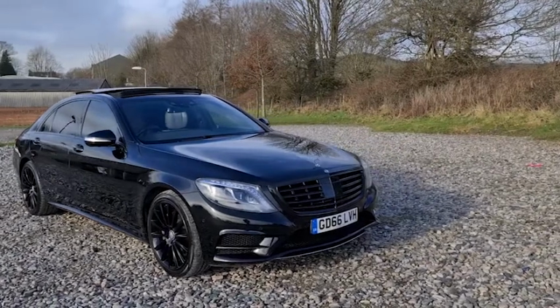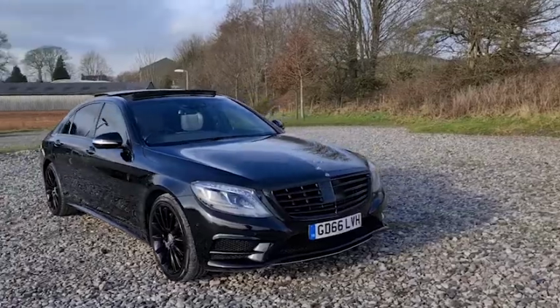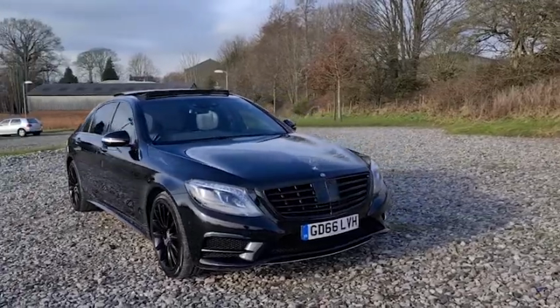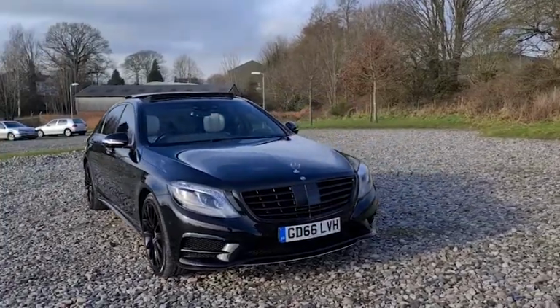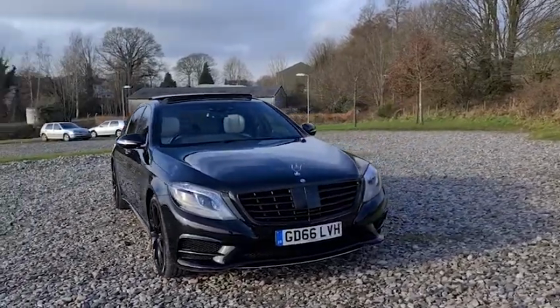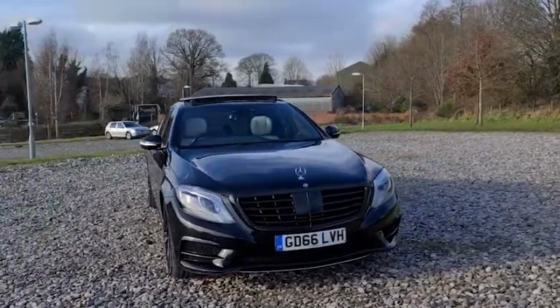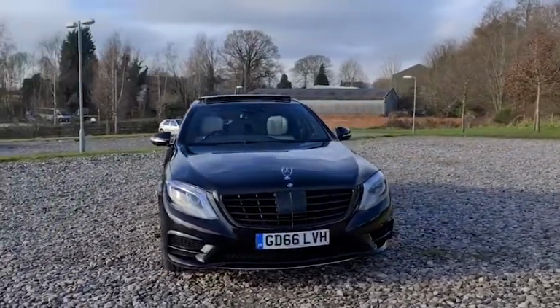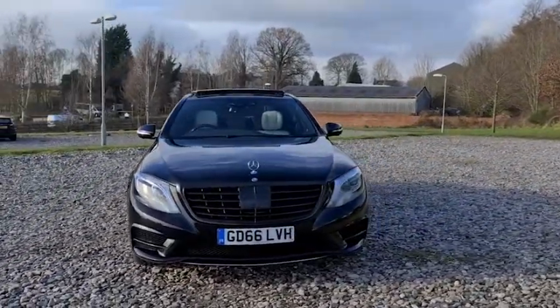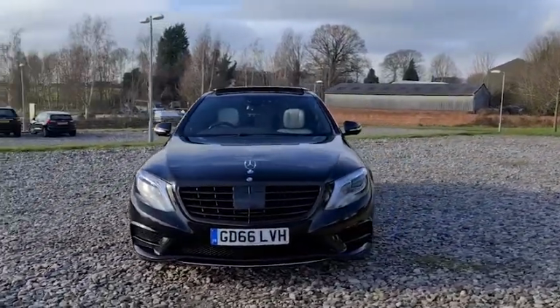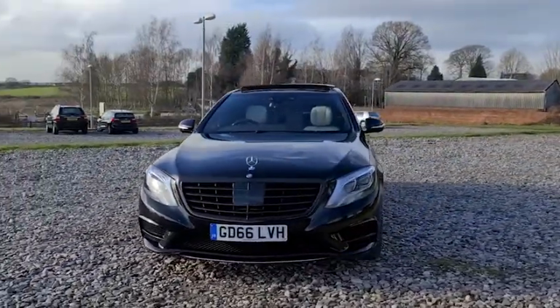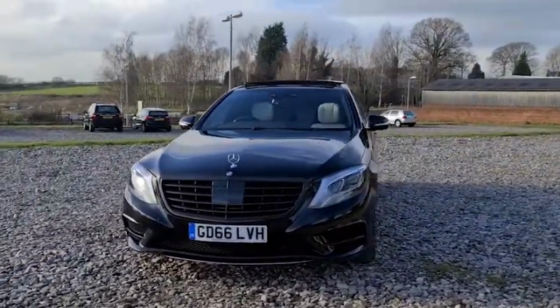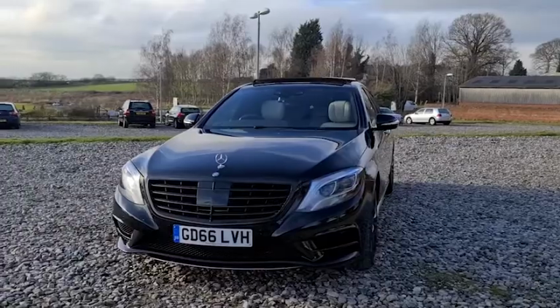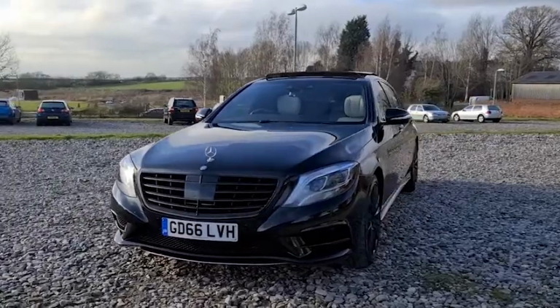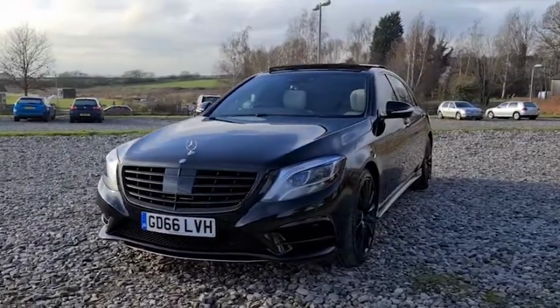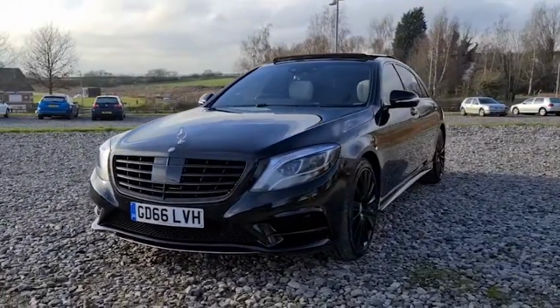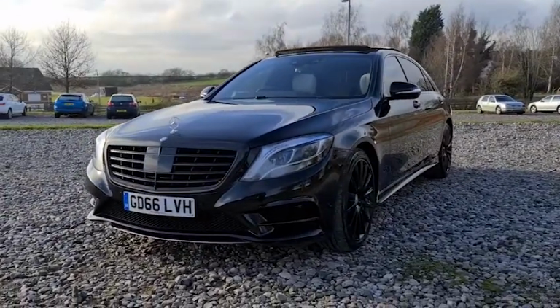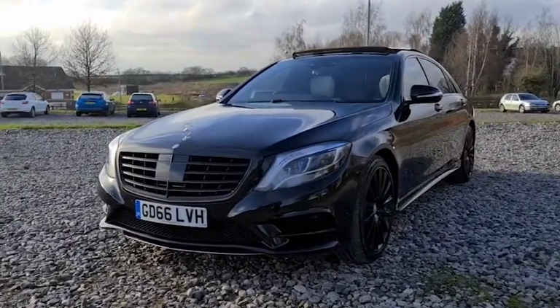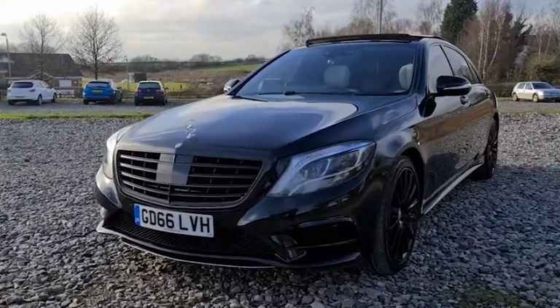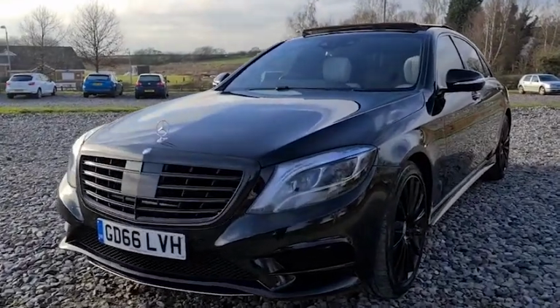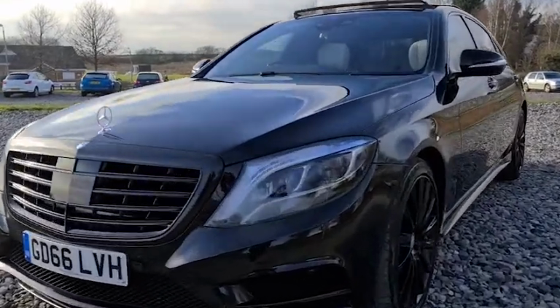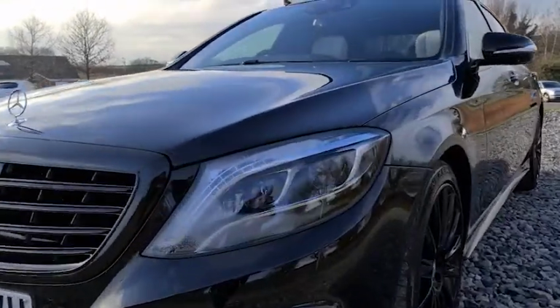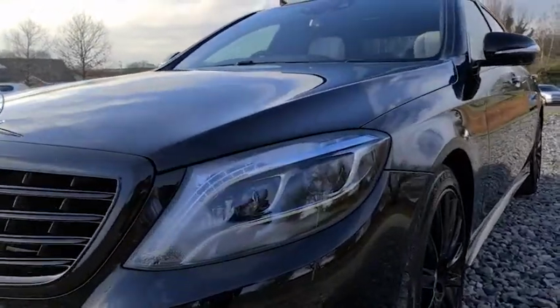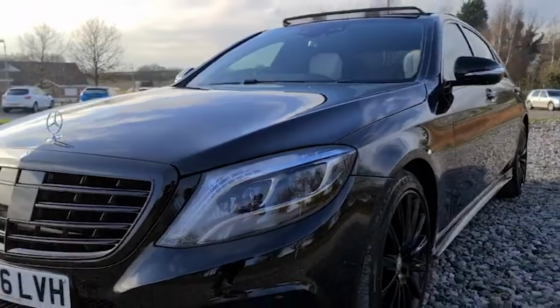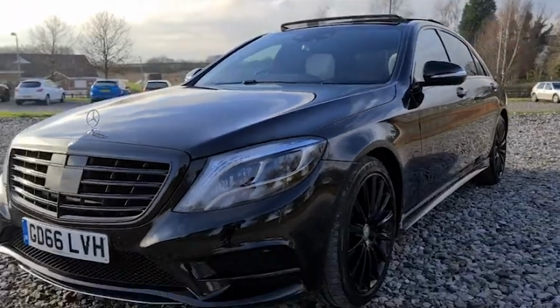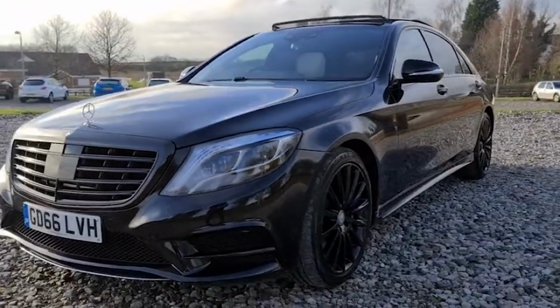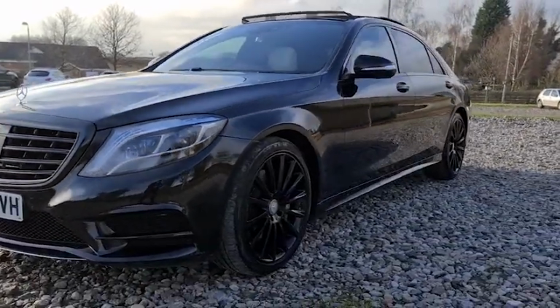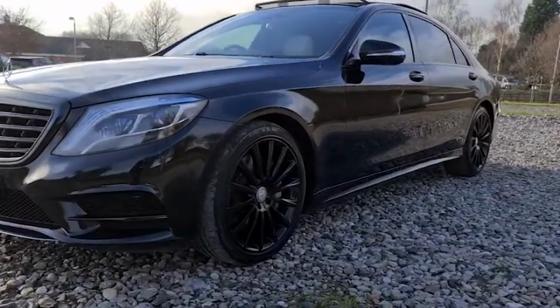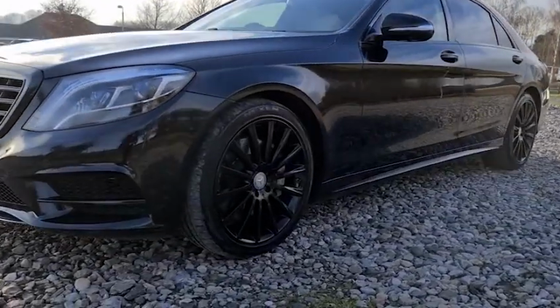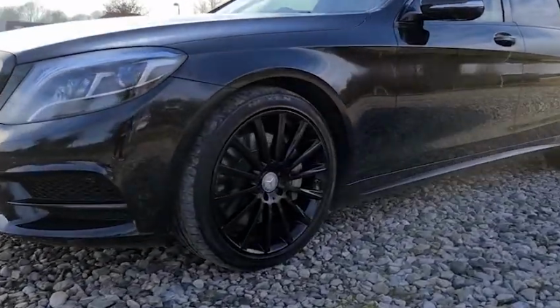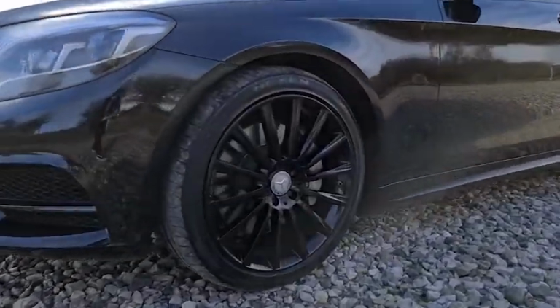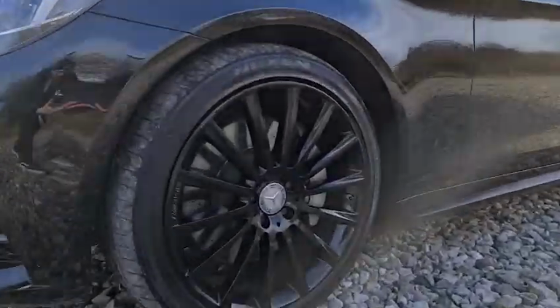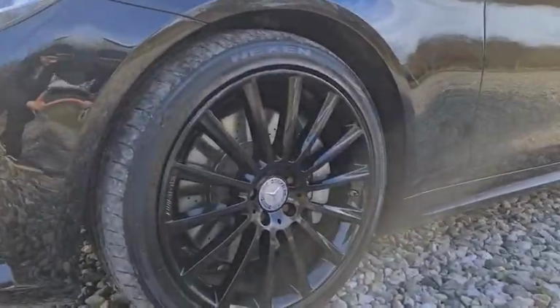2016, 66-plate Mercedes-Benz S350D L AMG Line Executive Premium. This vehicle has over £12,000 of optional extras, as well as daytime running LED sidelights and LED headlights. It also features four superb 20-inch alloy wheels in gloss black.